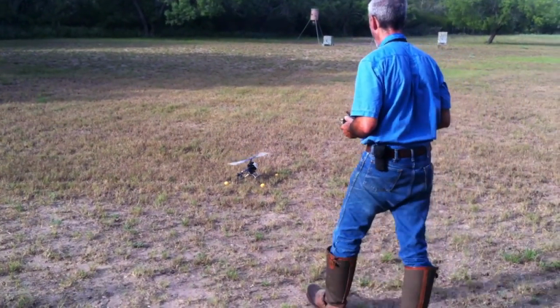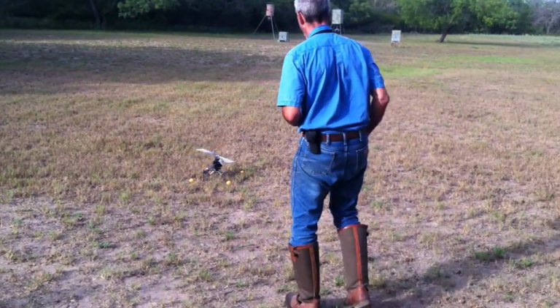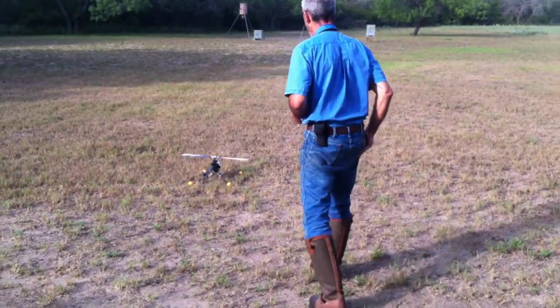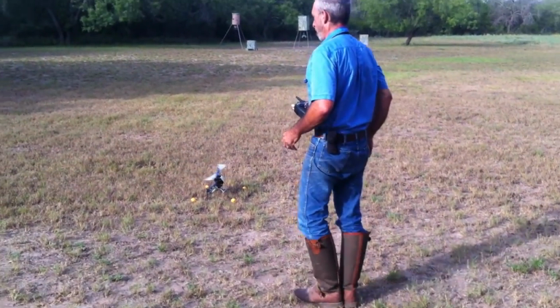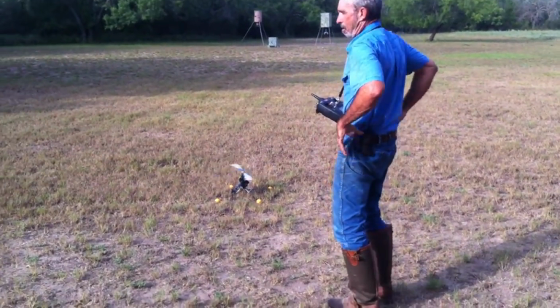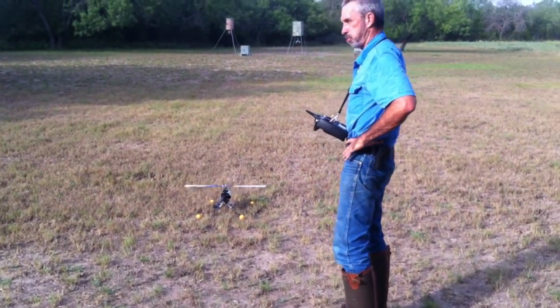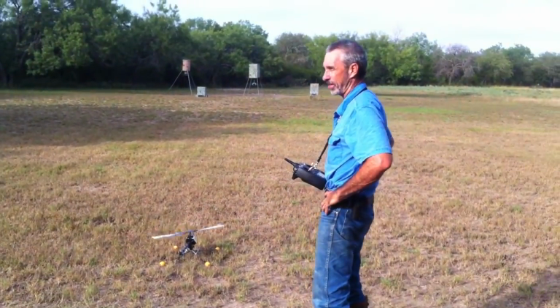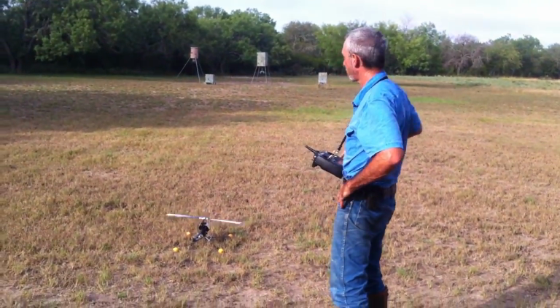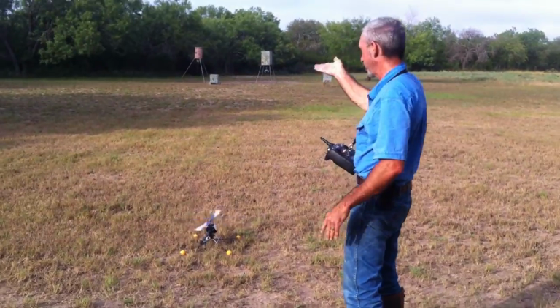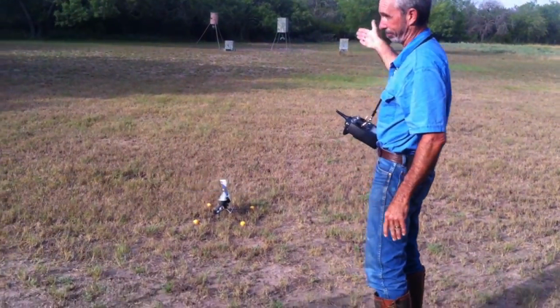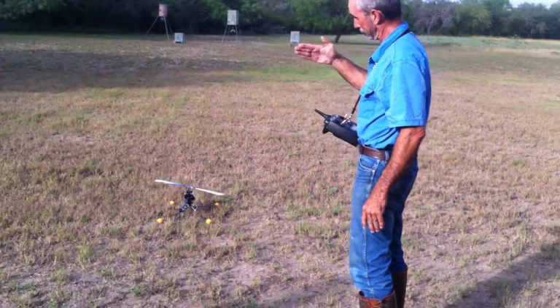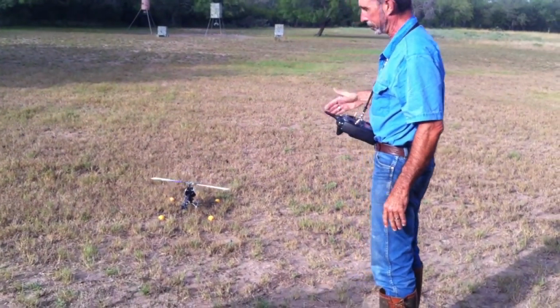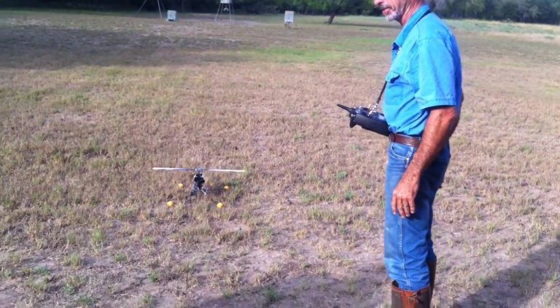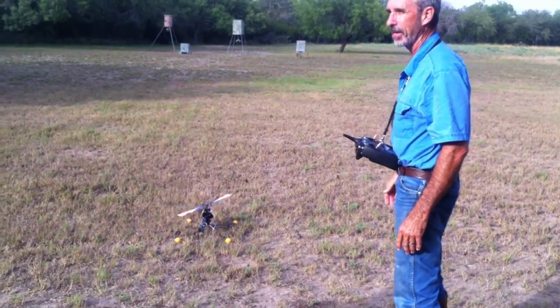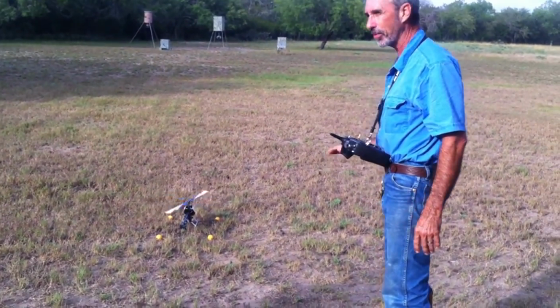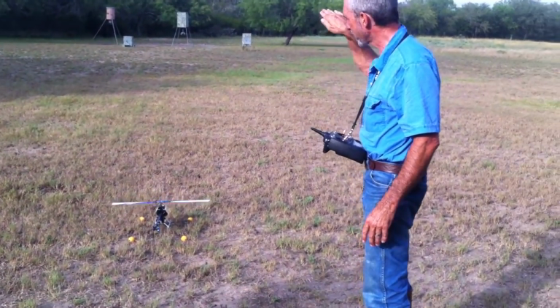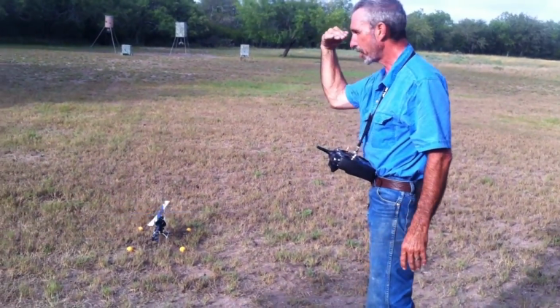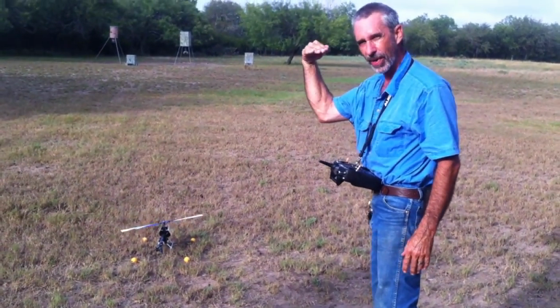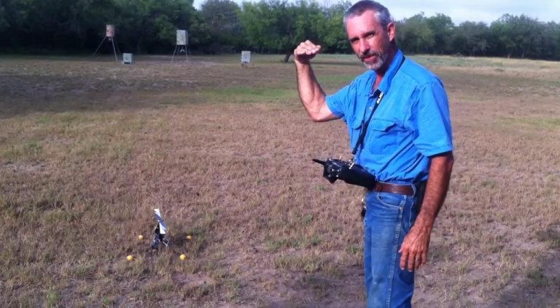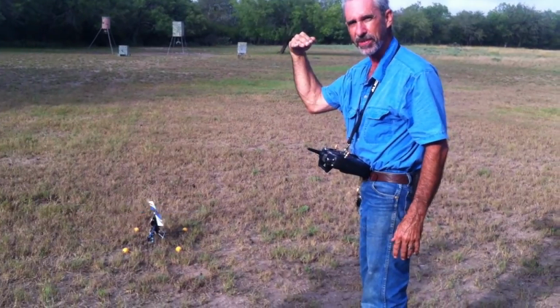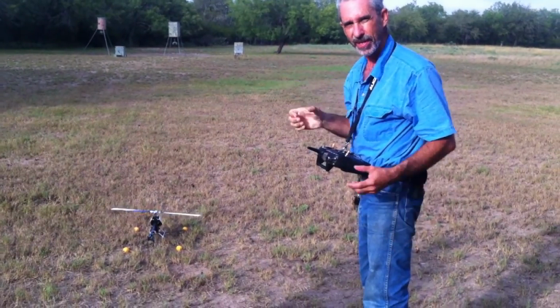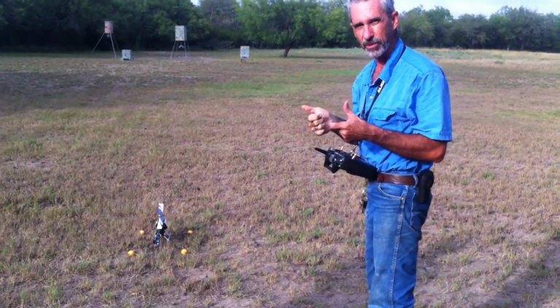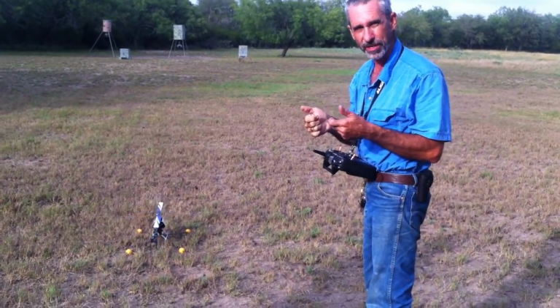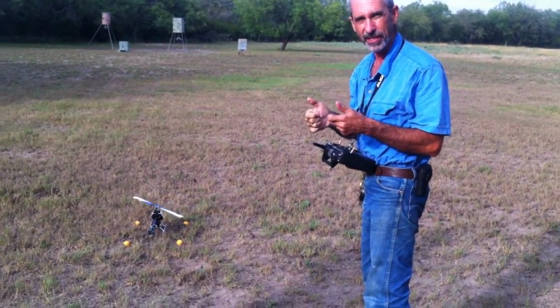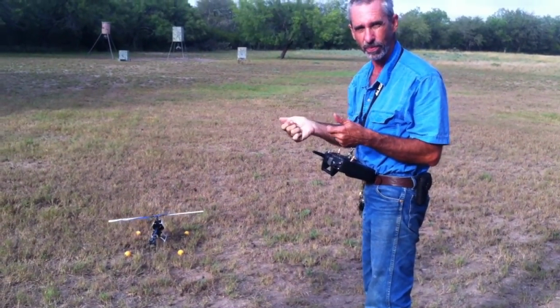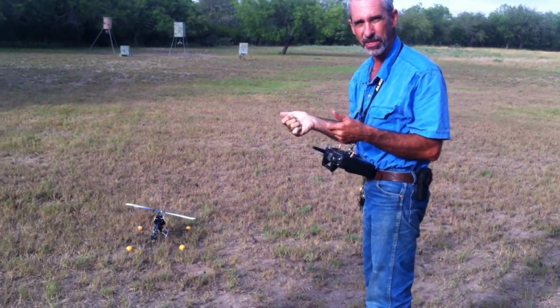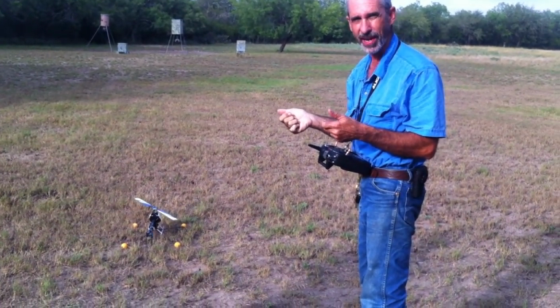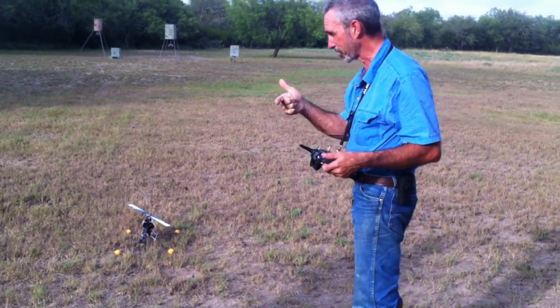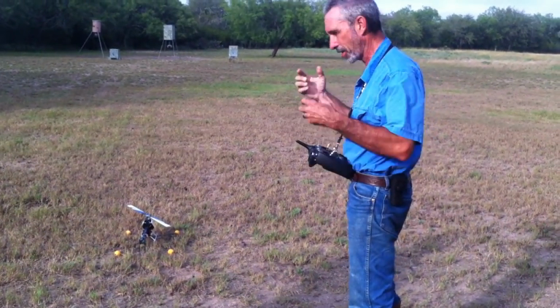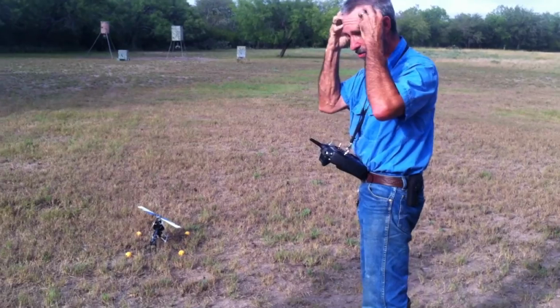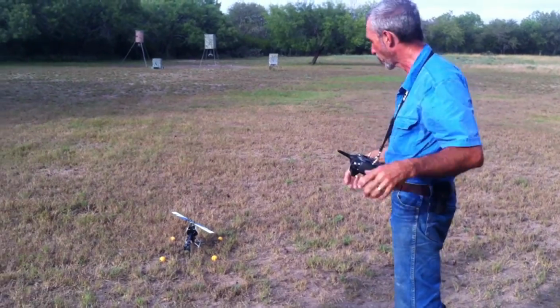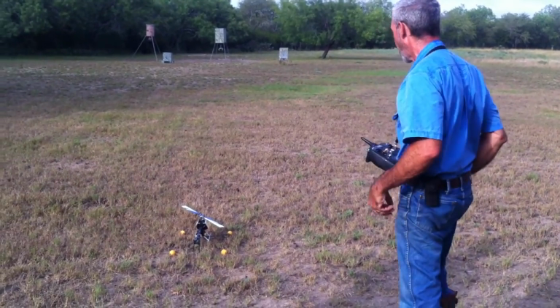You're getting pretty good at this. It's a little nerve-wracking when it starts getting sideways. The problem is when it turns around, it's facing you — everything's reversed. You push the stick right and it goes left. You have to totally reprogram your brain.